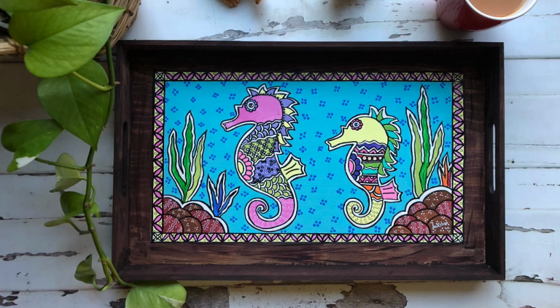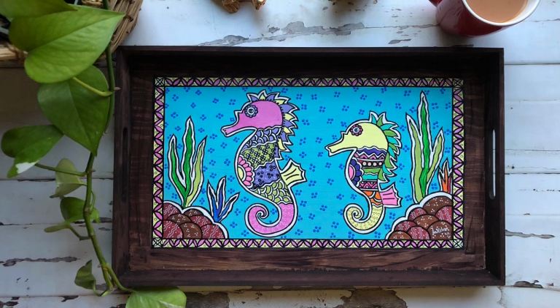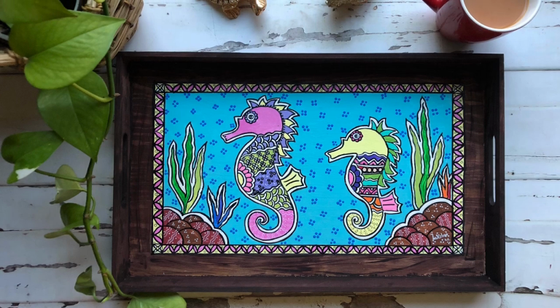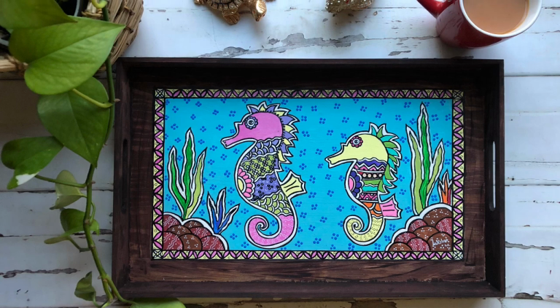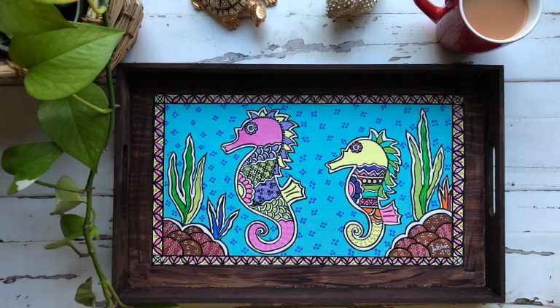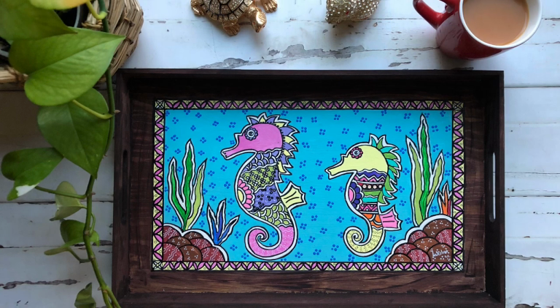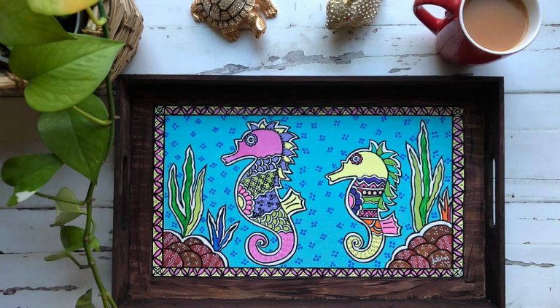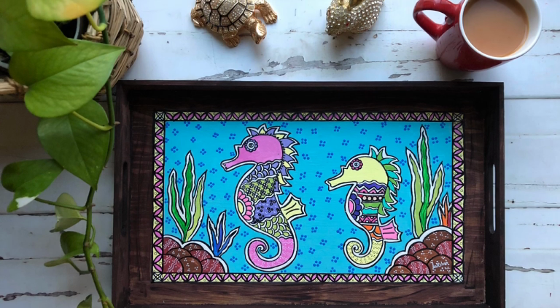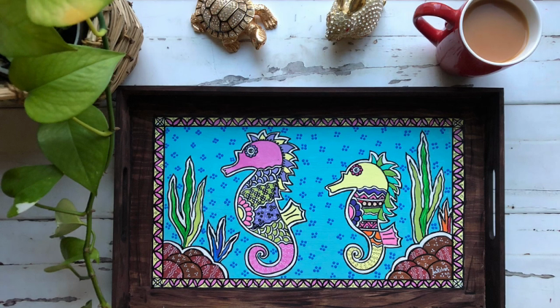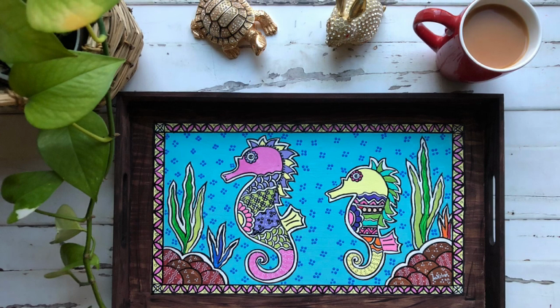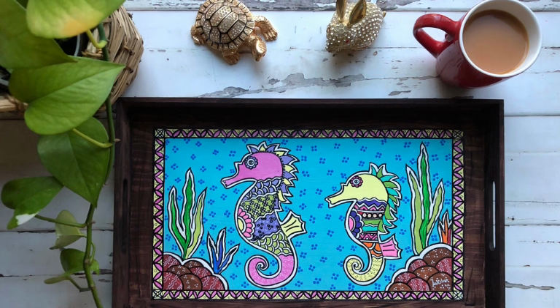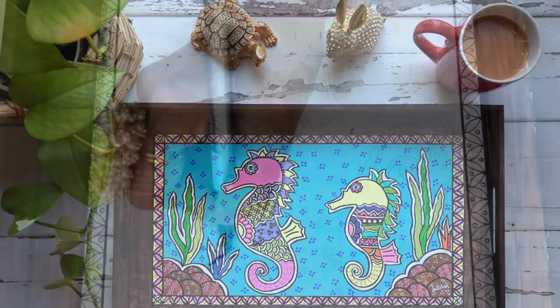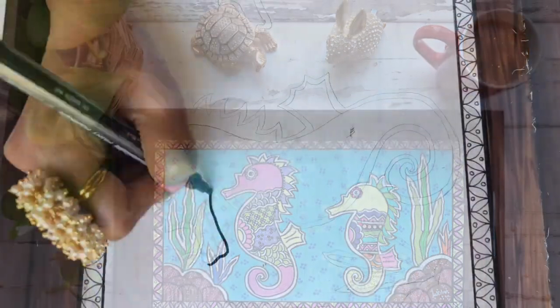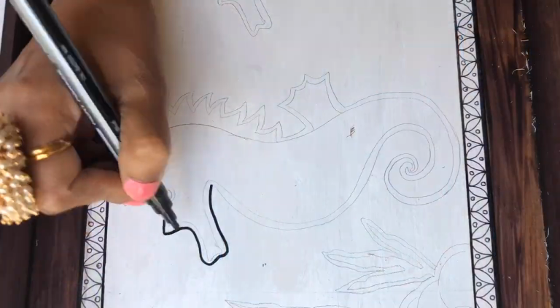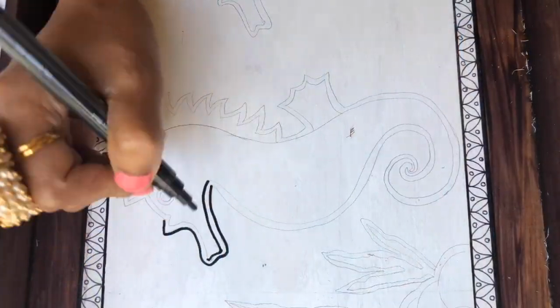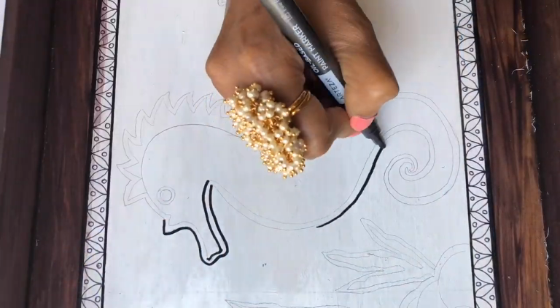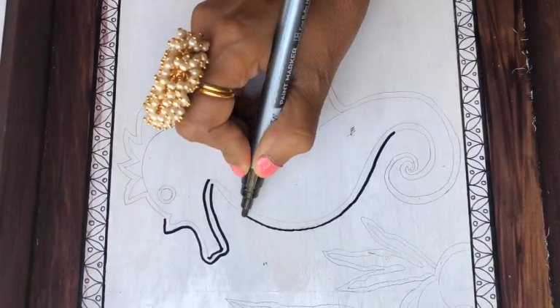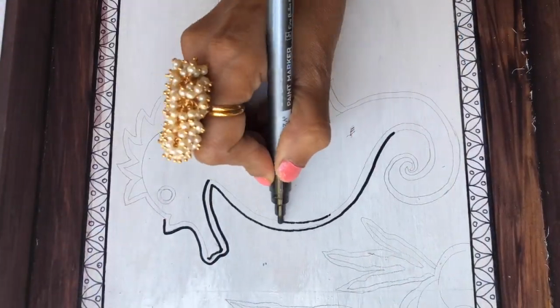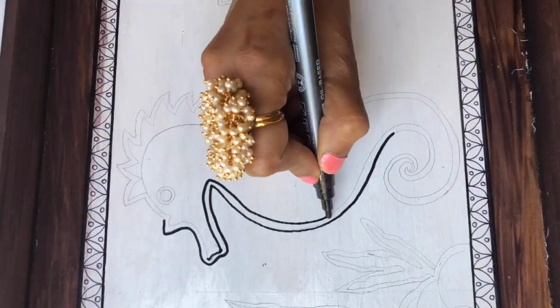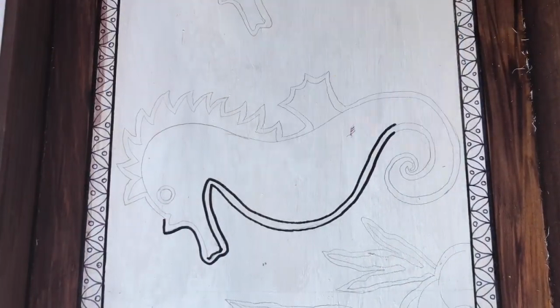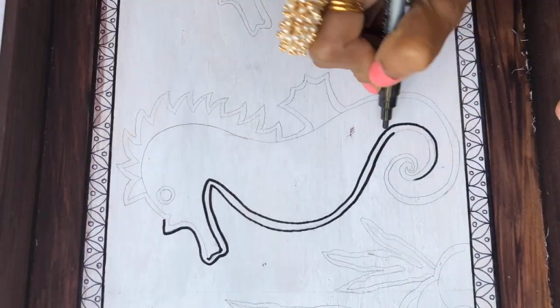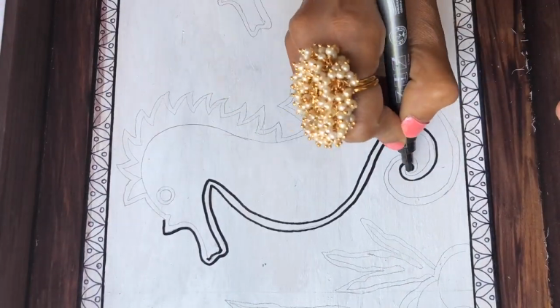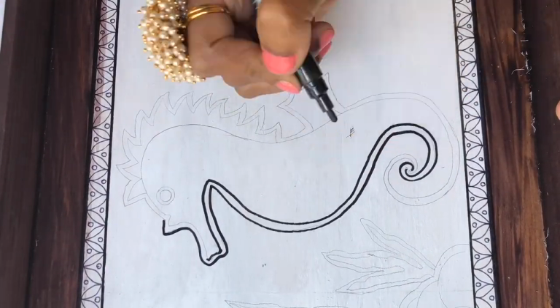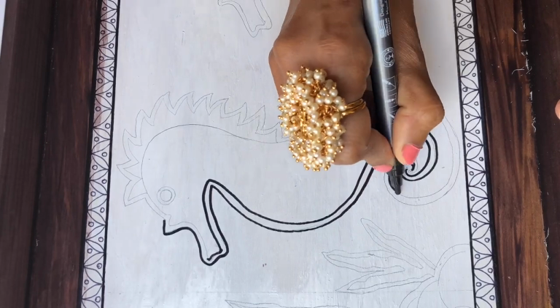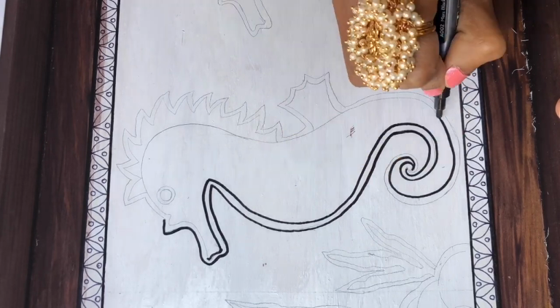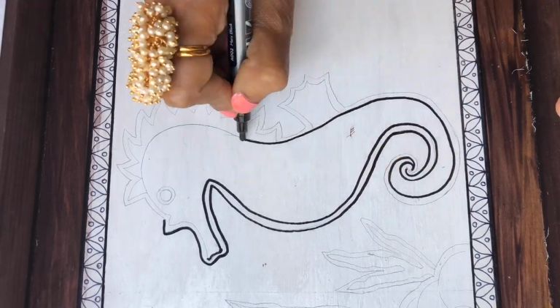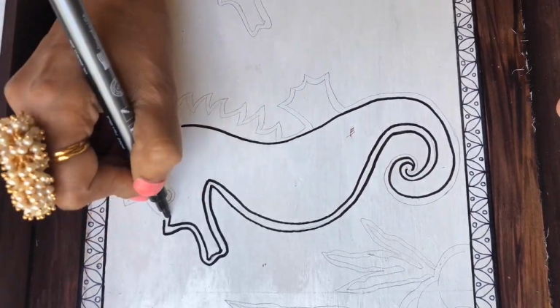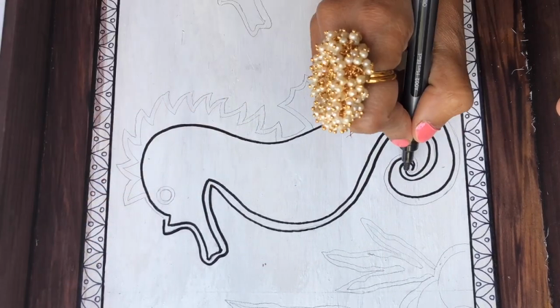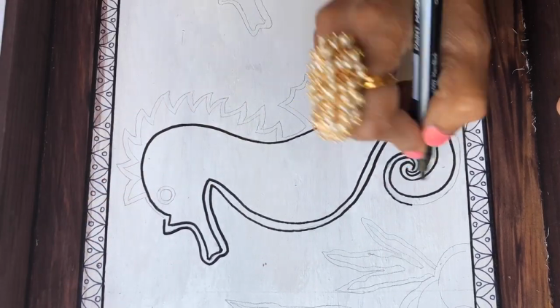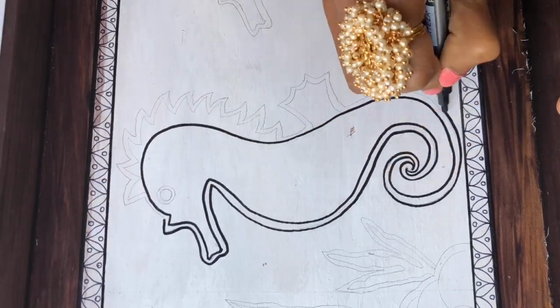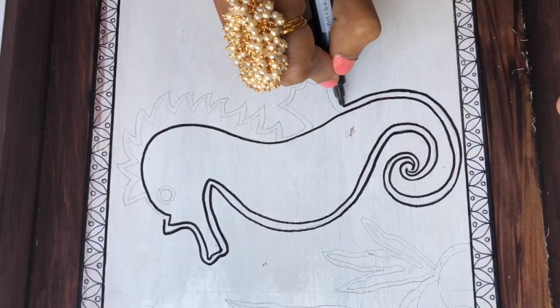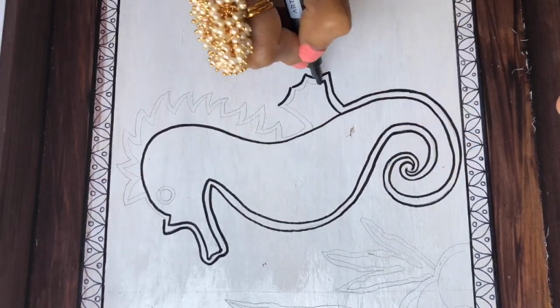Hello everybody, welcome to my channel. I am back with yet another tray painting — this time it's Madhubani. I am going to draw seahorses, a mom and a baby, in Madhubani style in this tray. Let's start off by sketching the outline of the seahorse.